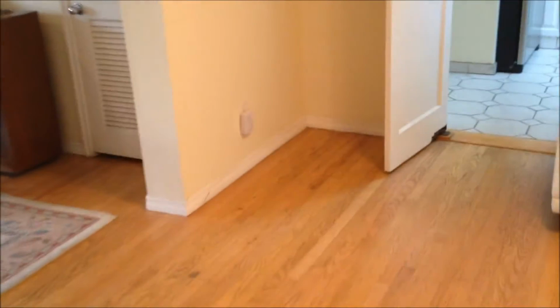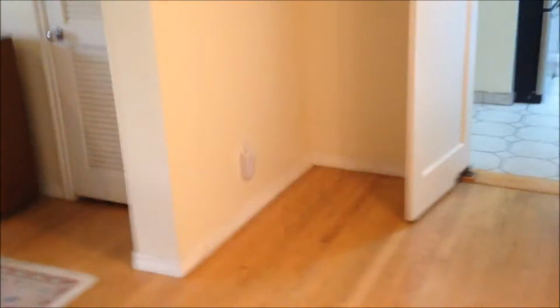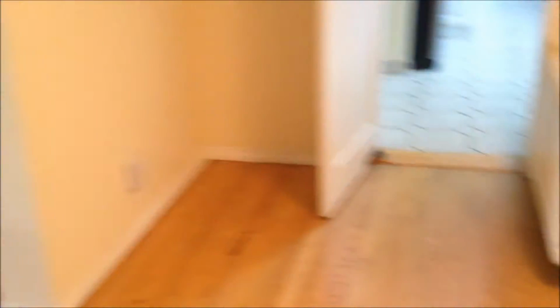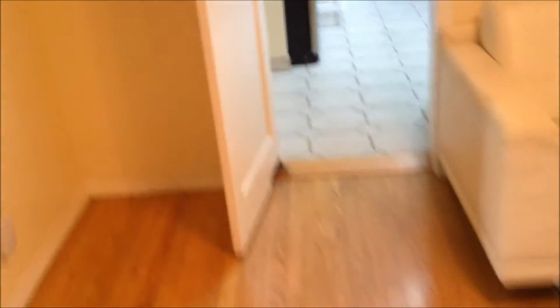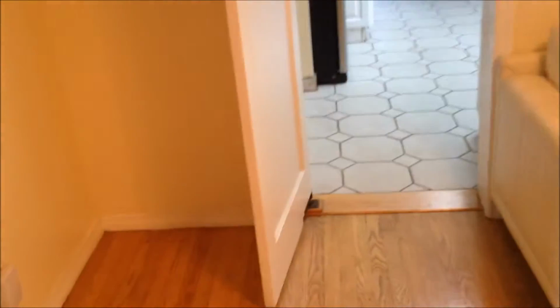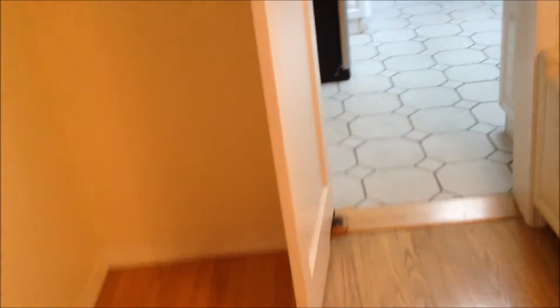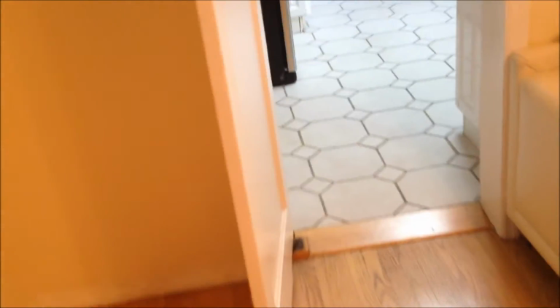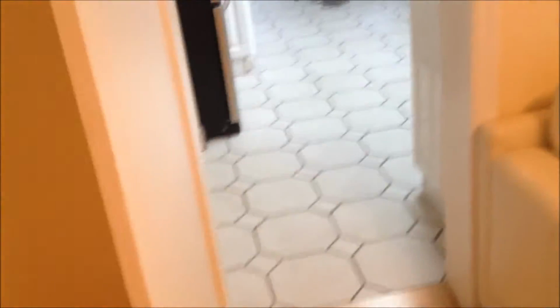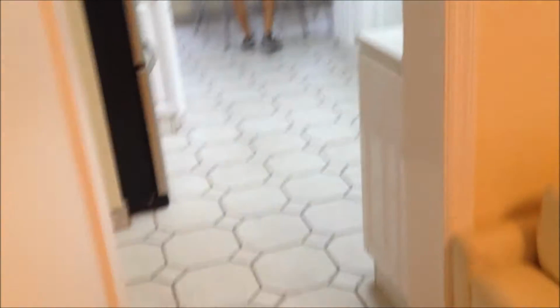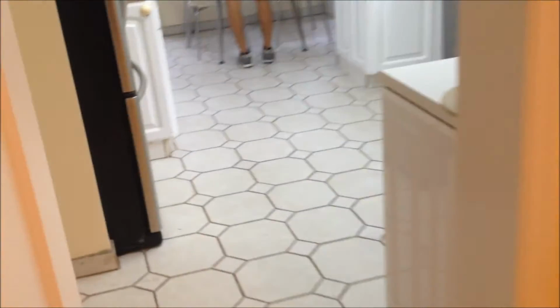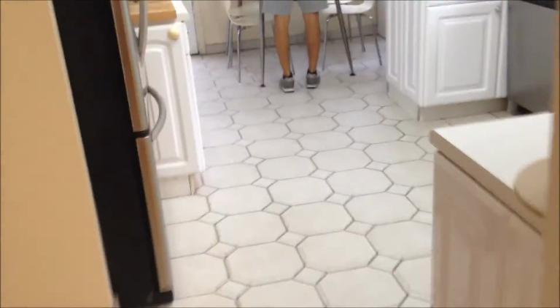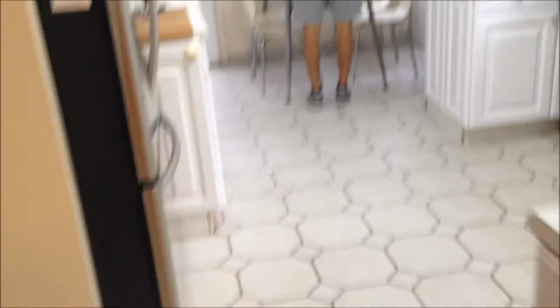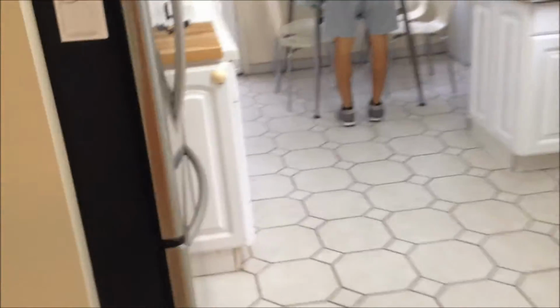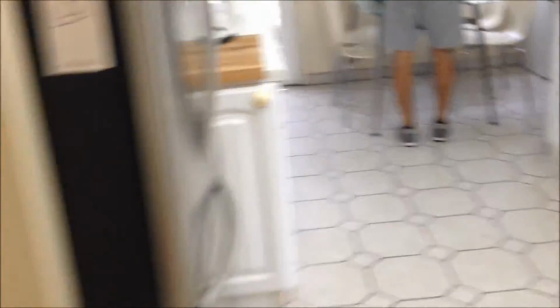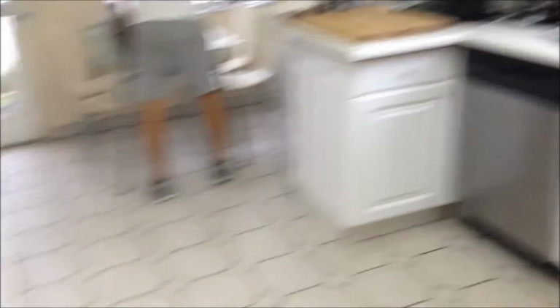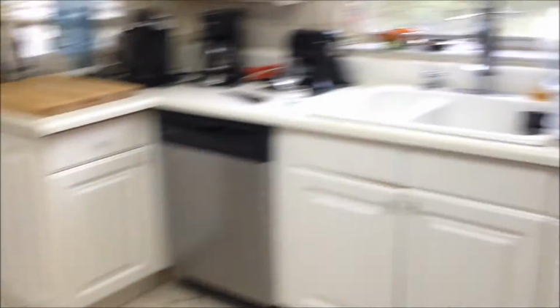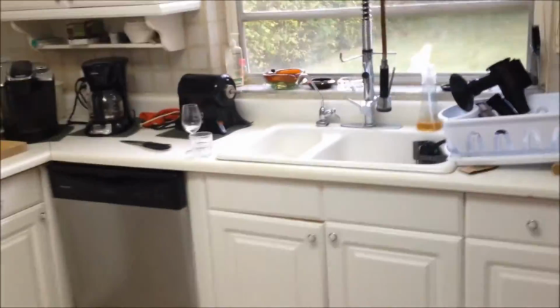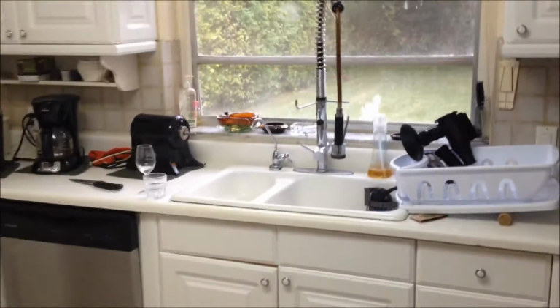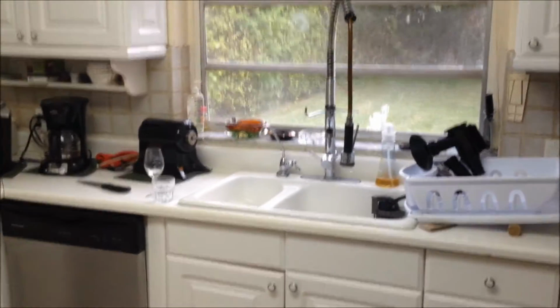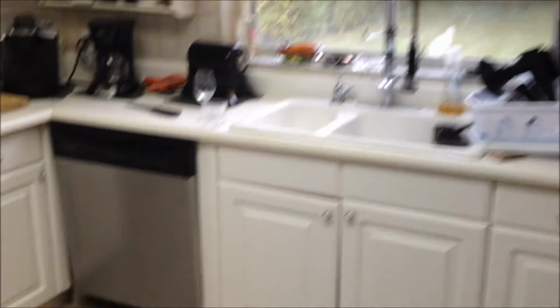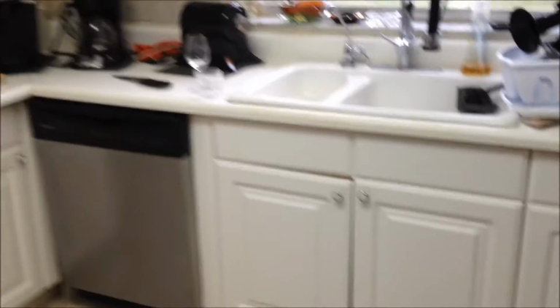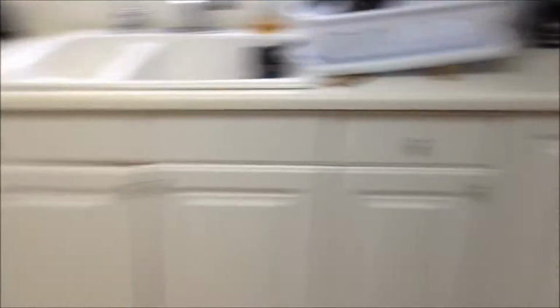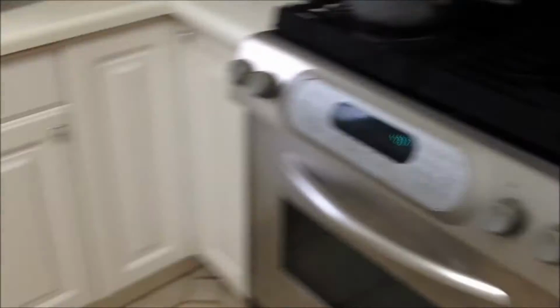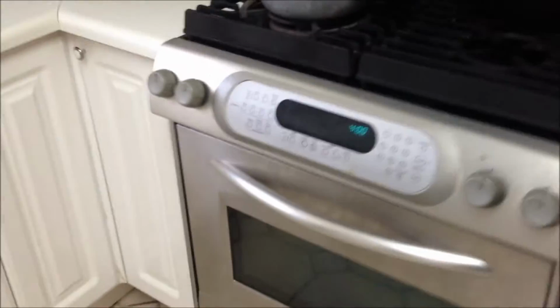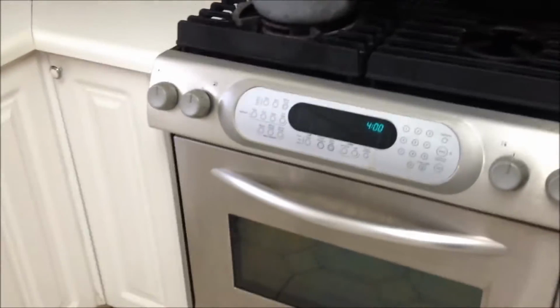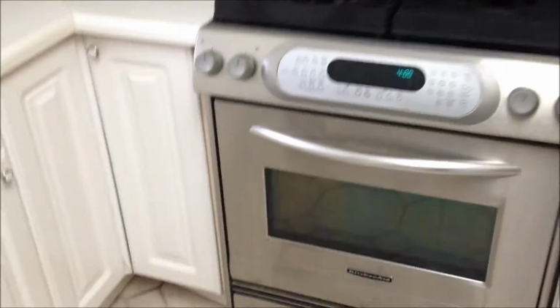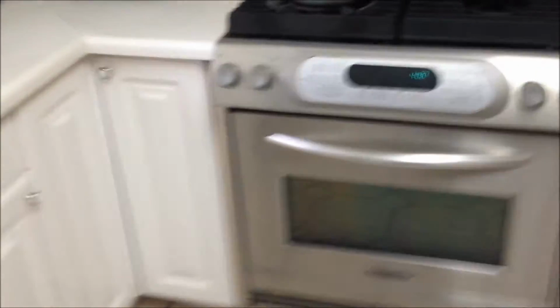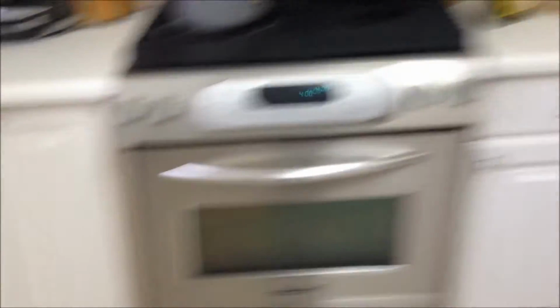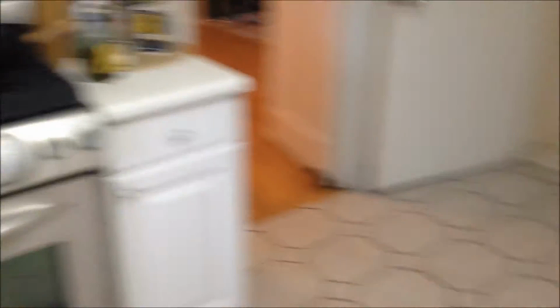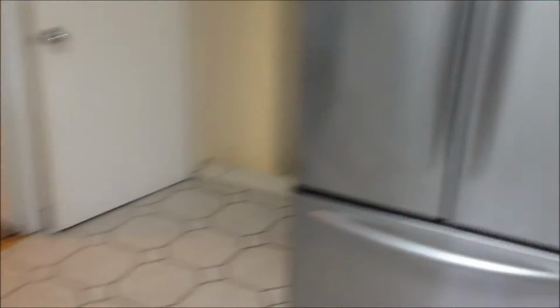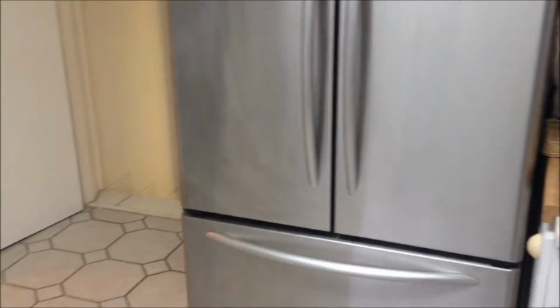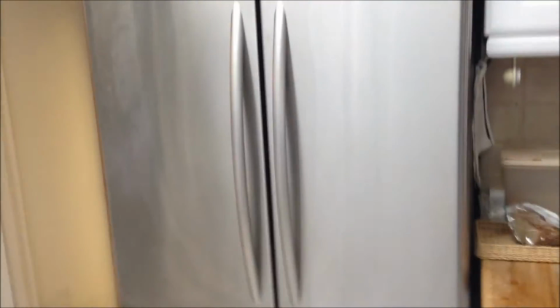Let's take a look at the kitchen. Gas range. Stainless steel refrigerator.